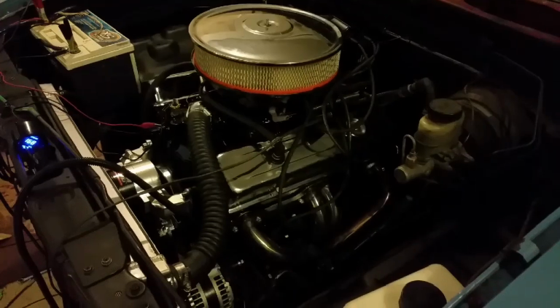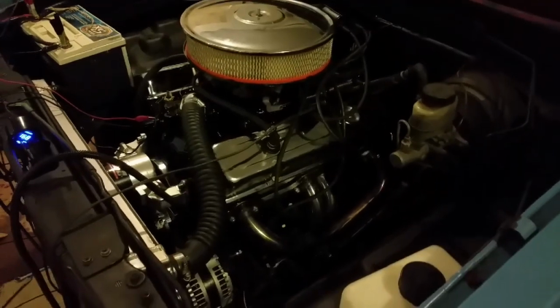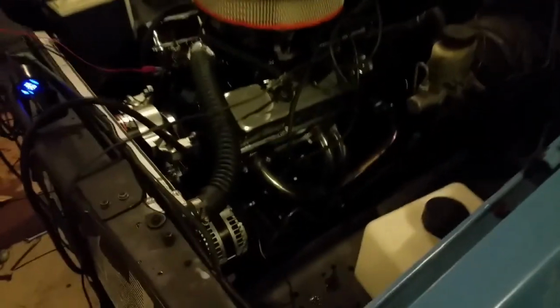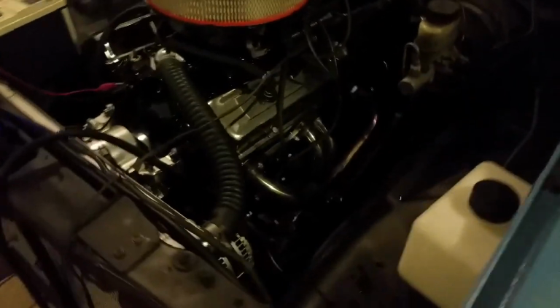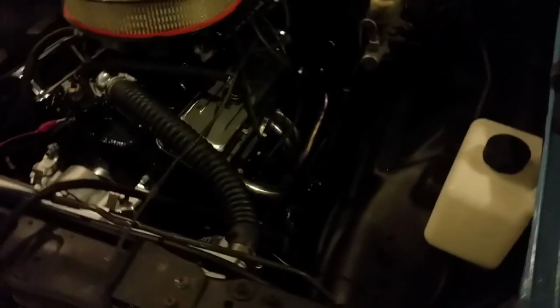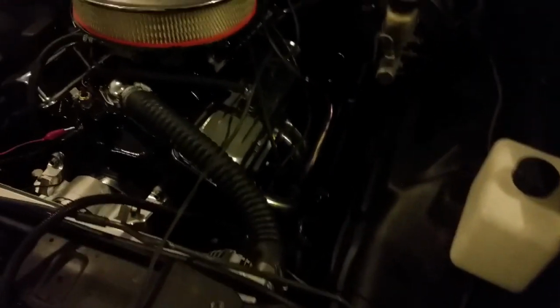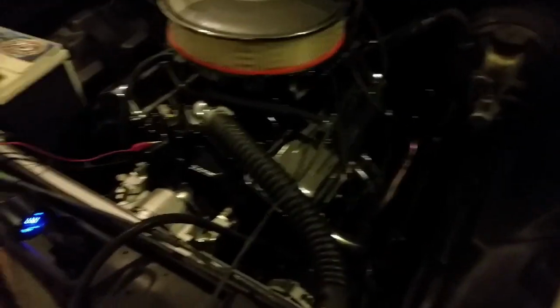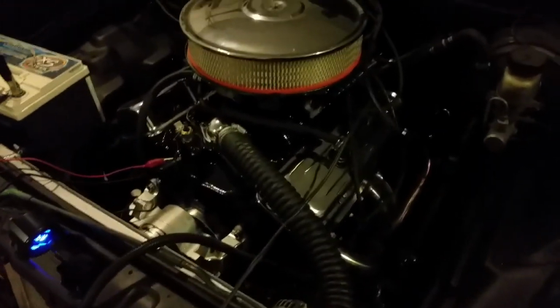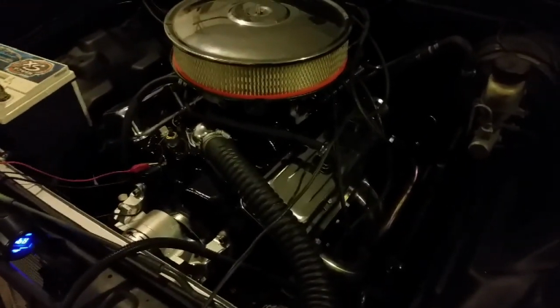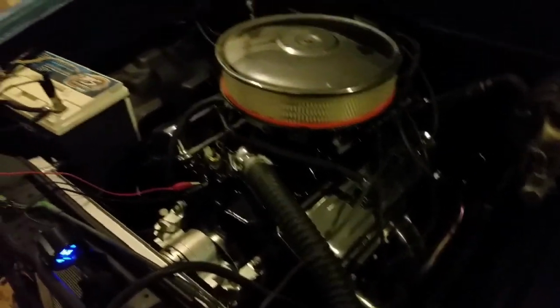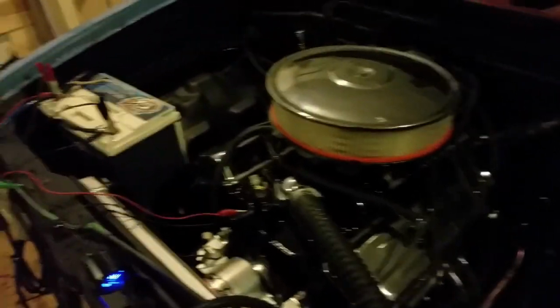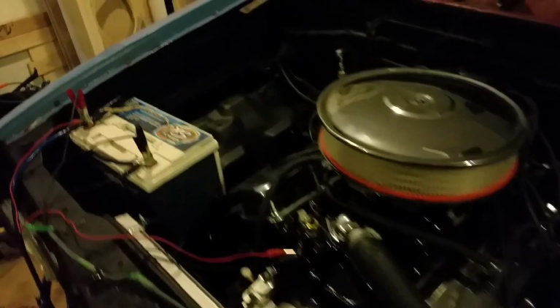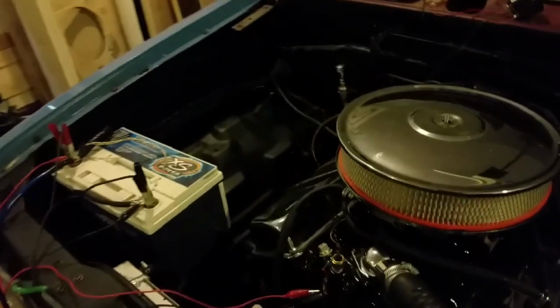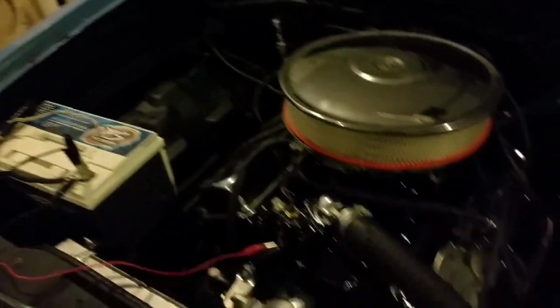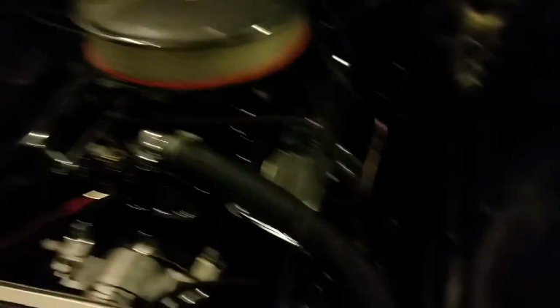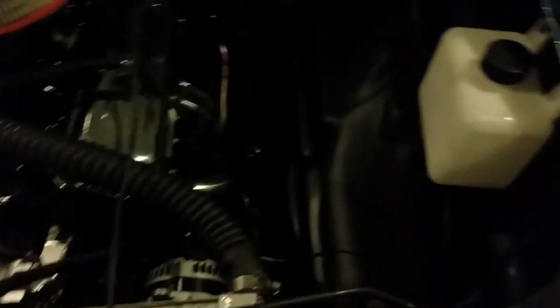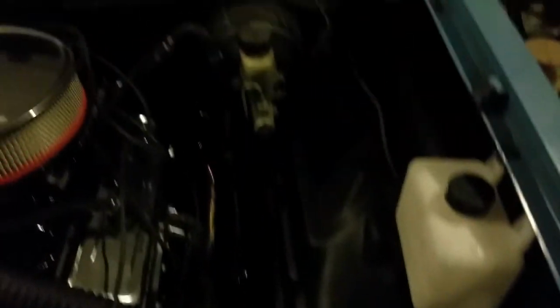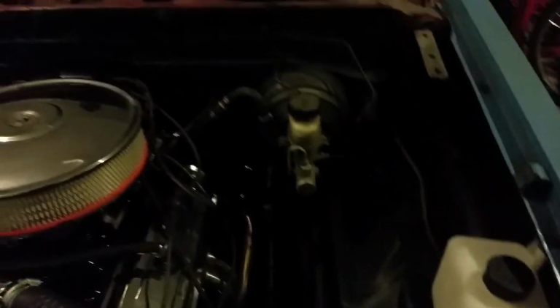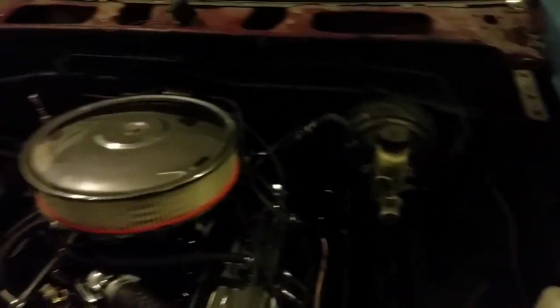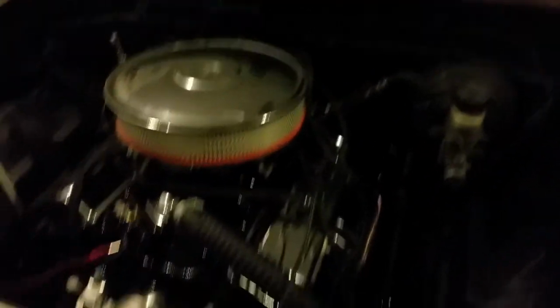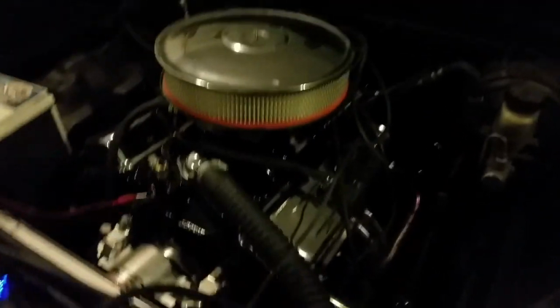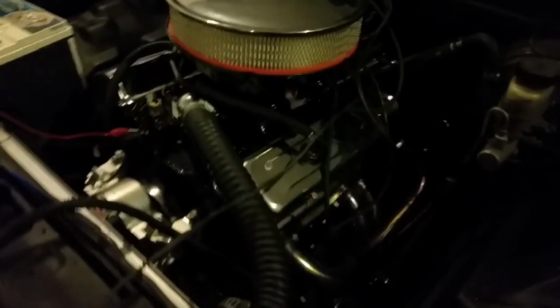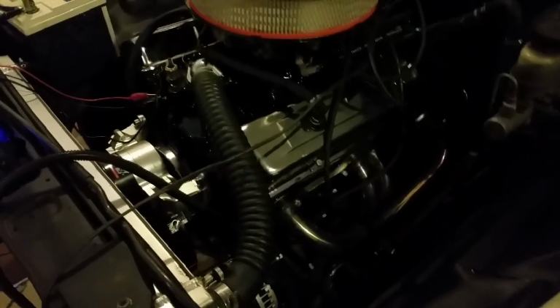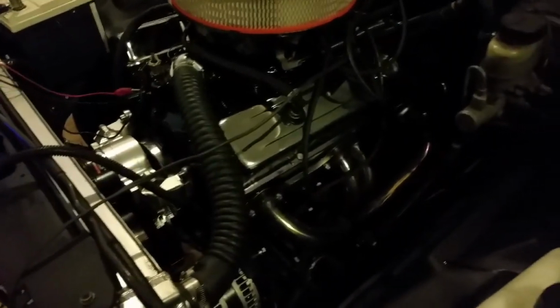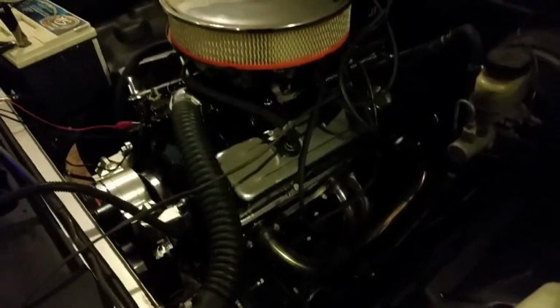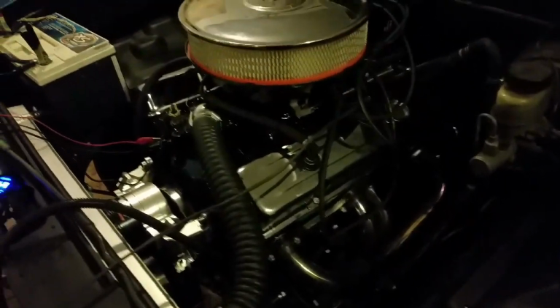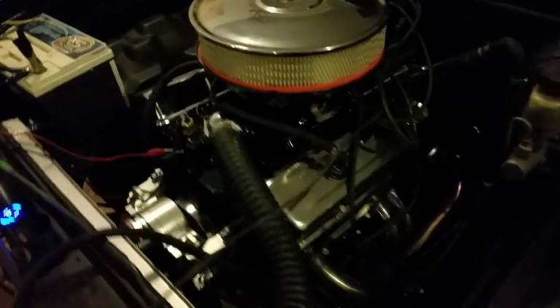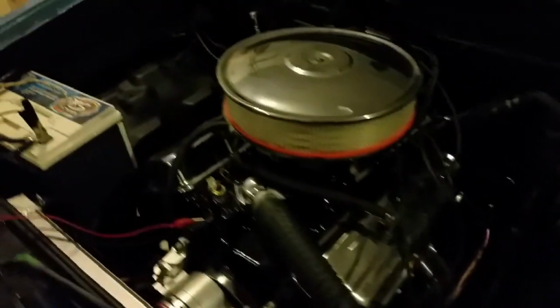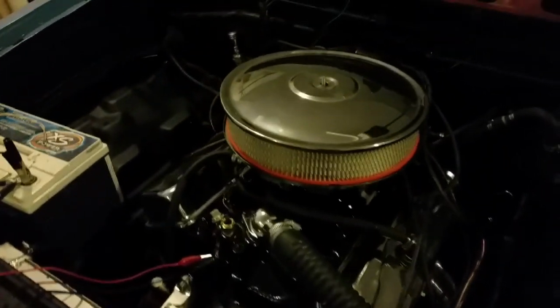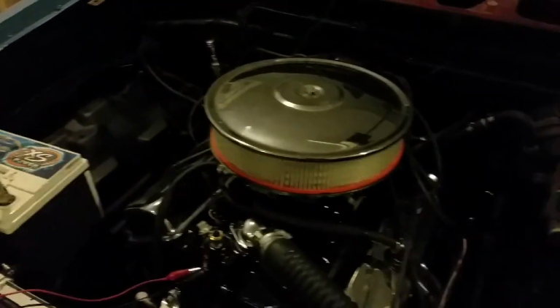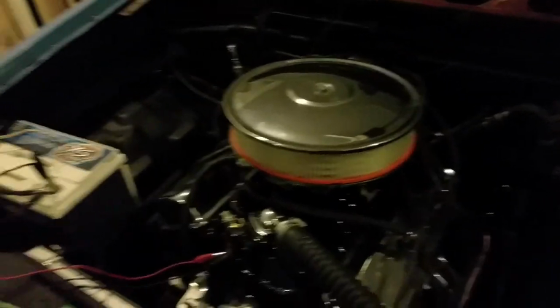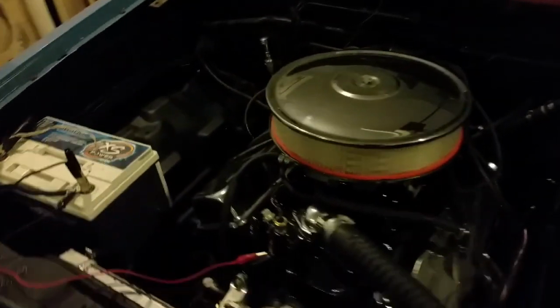Did a little bit of work — pulled the whole engine out again and repainted everything, so the engine bay is black now and the engine is black with the chrome. I think this looks pretty nice.